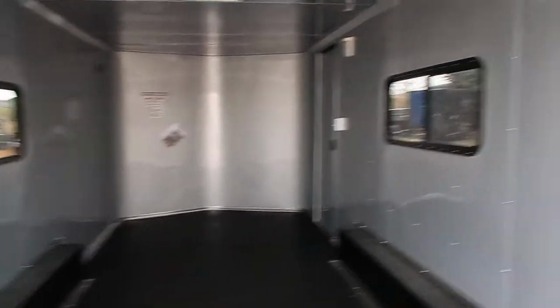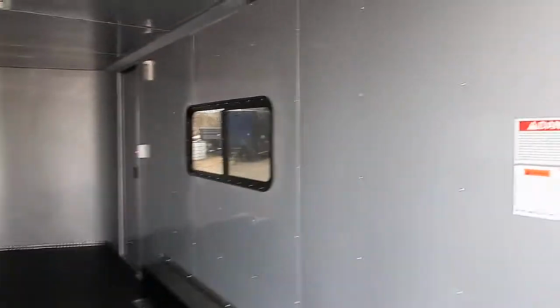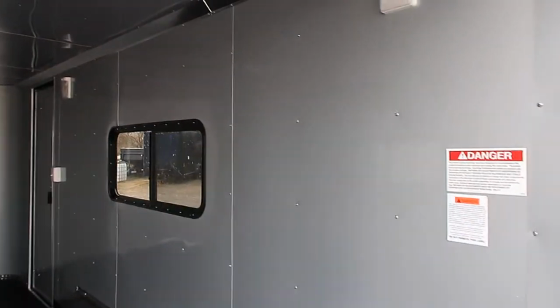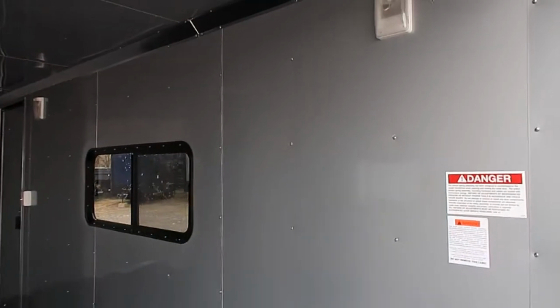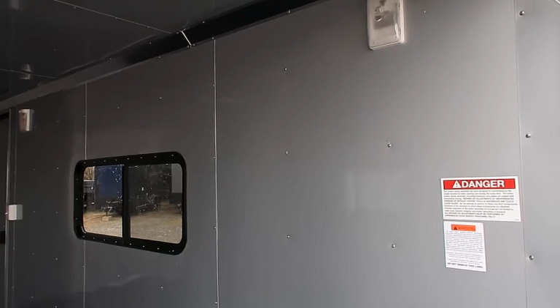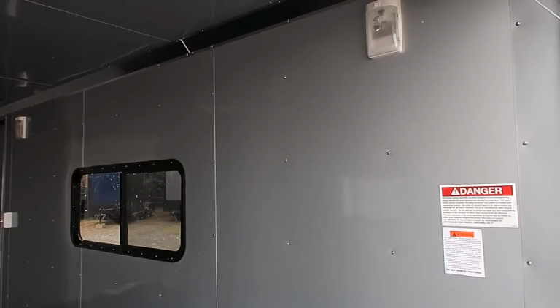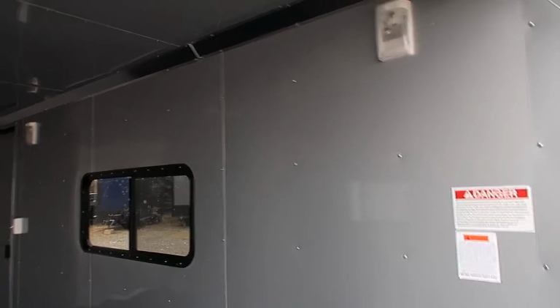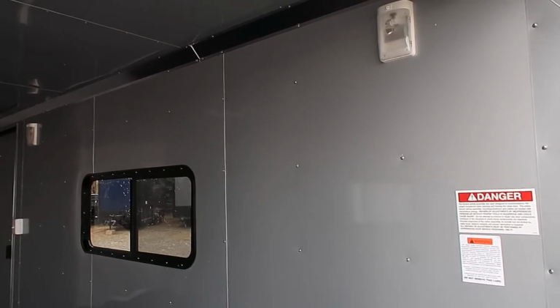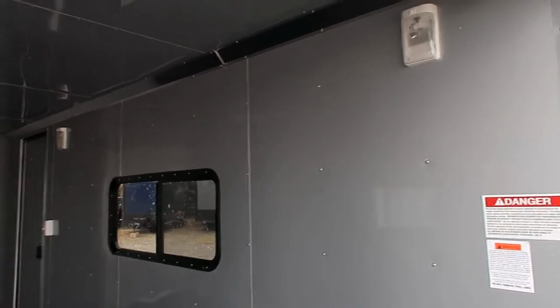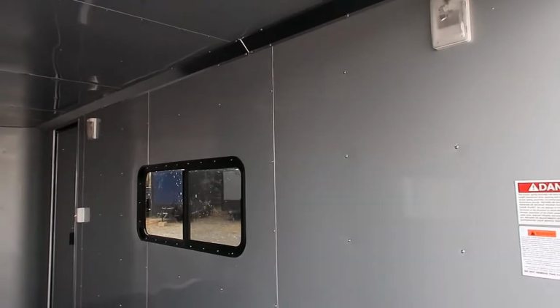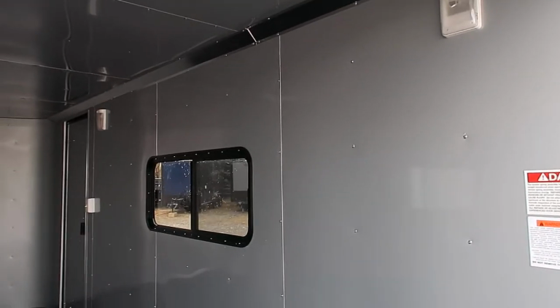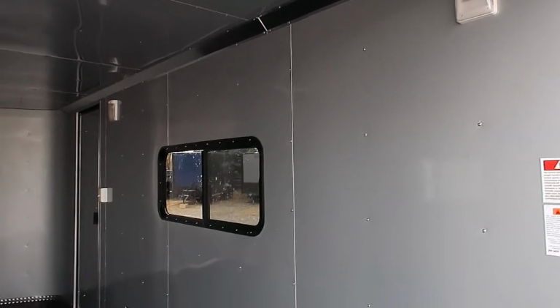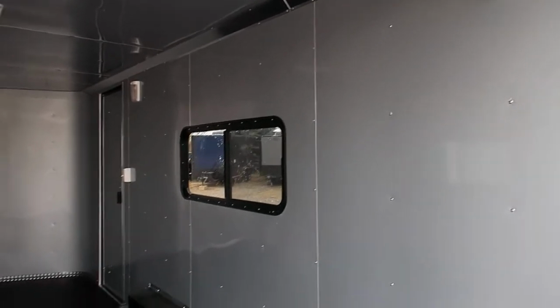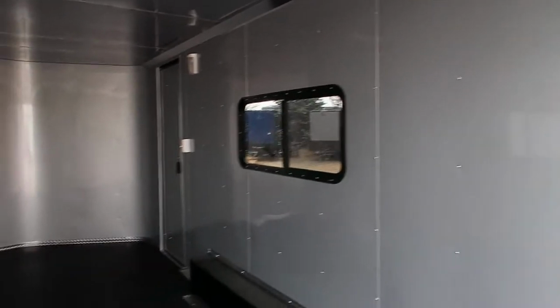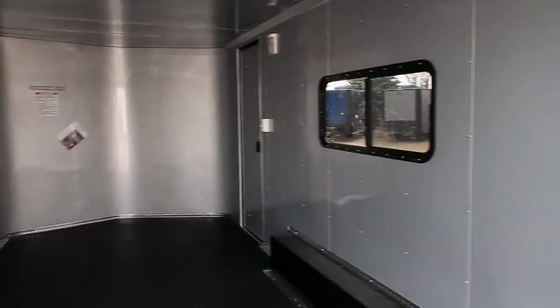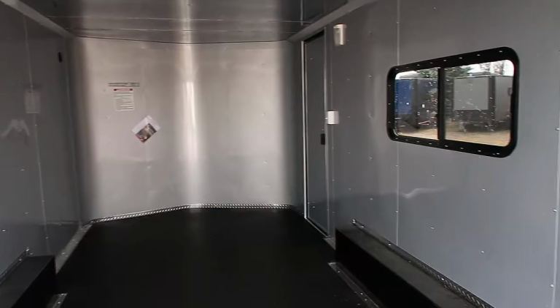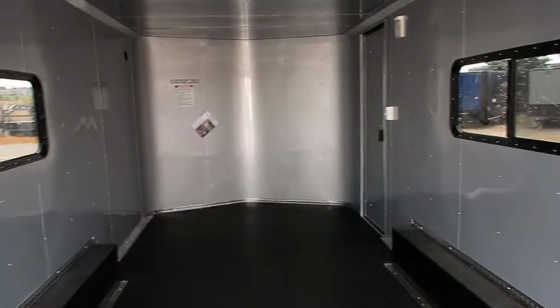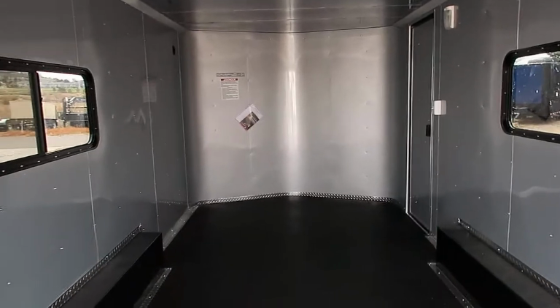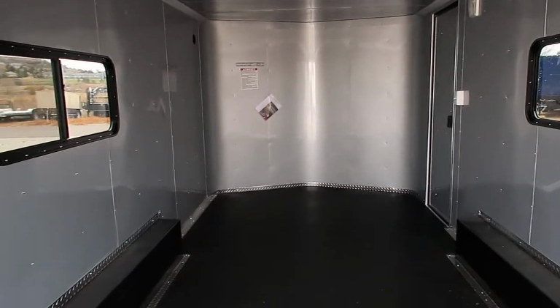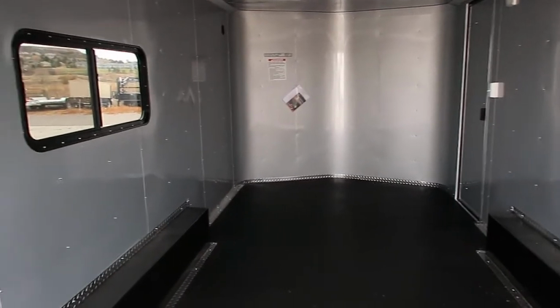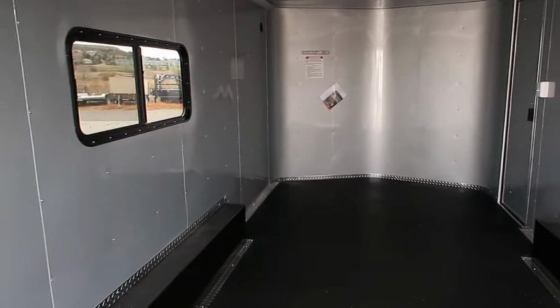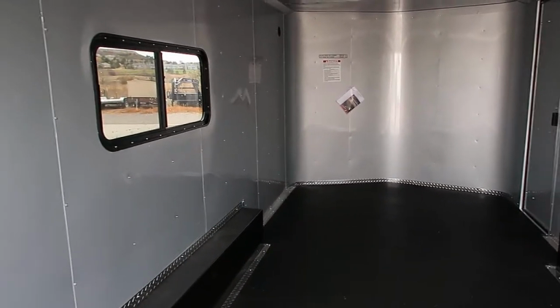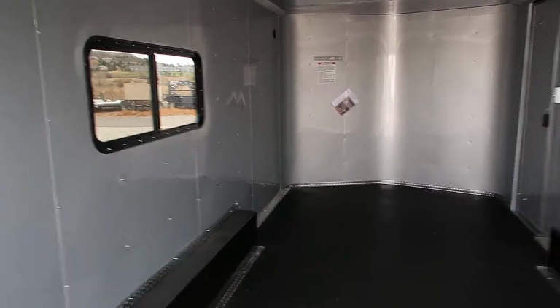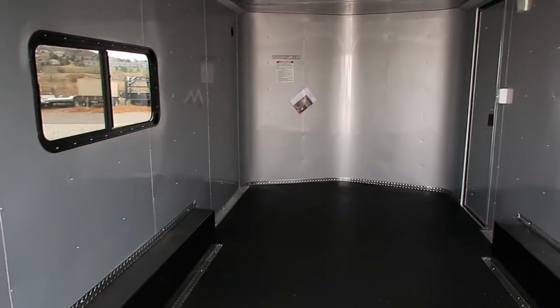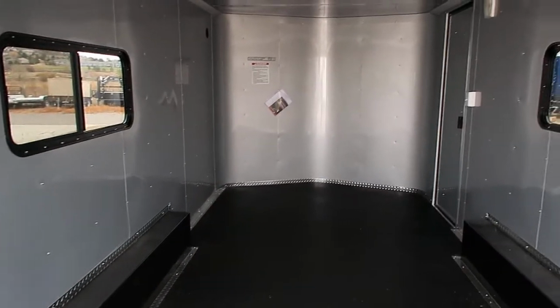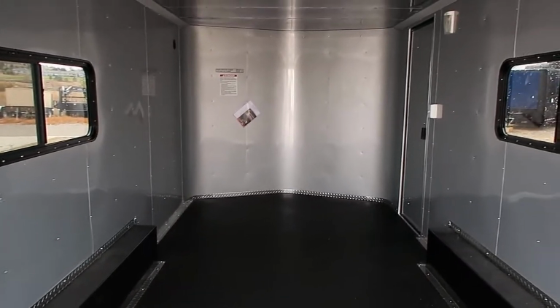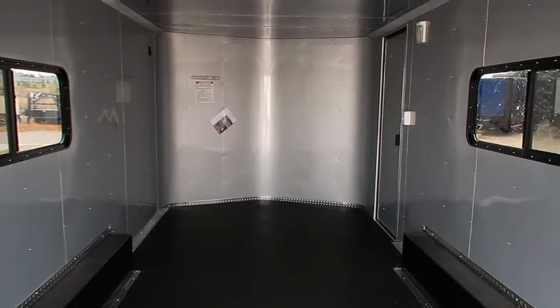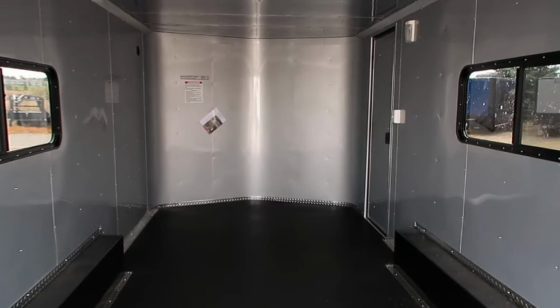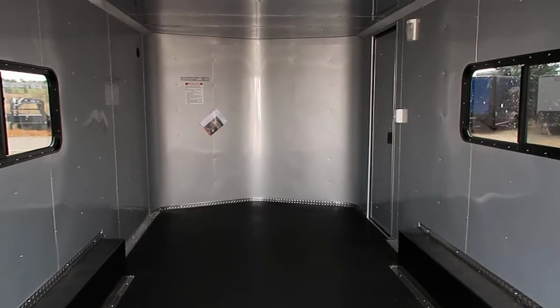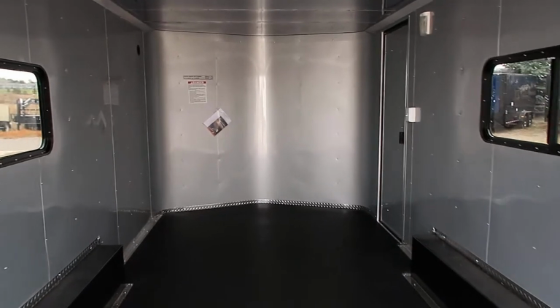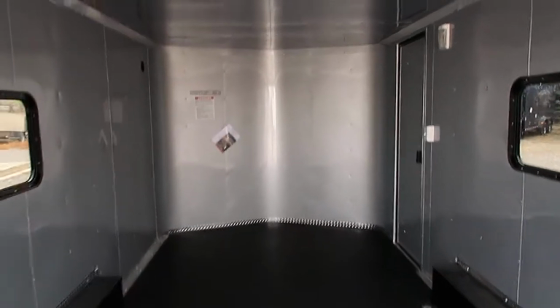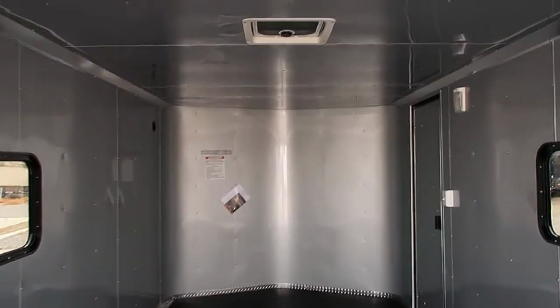We've got interior lights on this side with a wall switch. These also have individual toggles on them so you have some control over what lights you have on. Two 18x44 slider windows with screens, so you guys can open those up and get natural cross ventilation through the trailer.